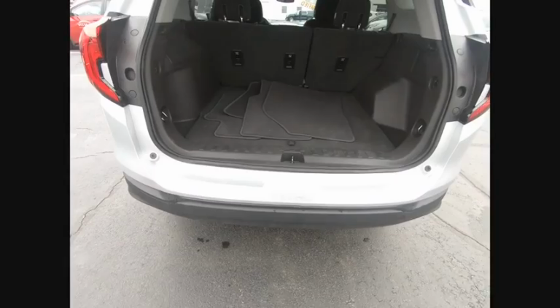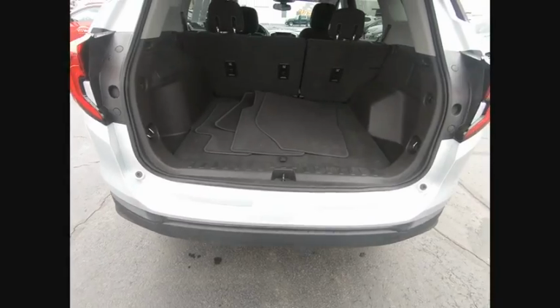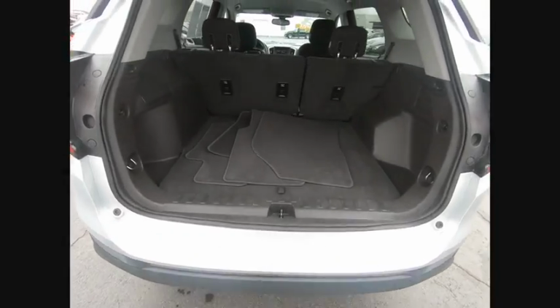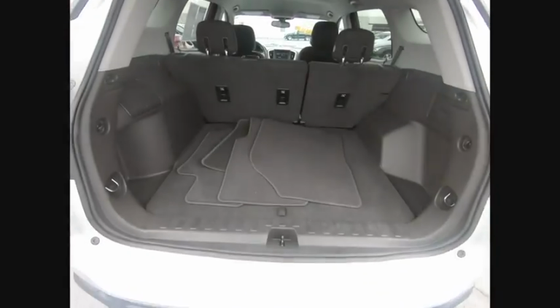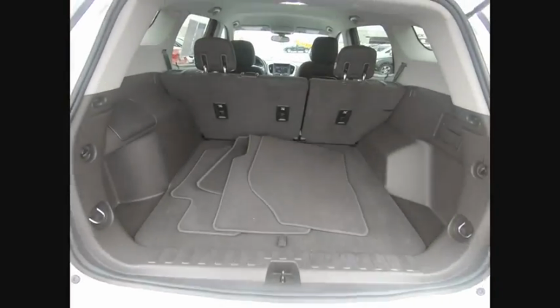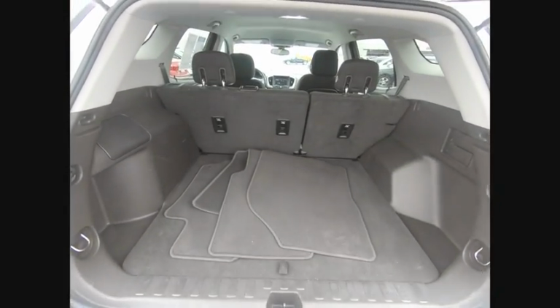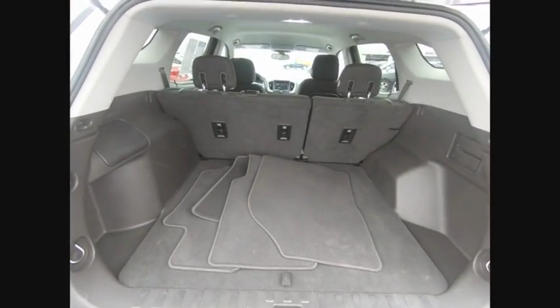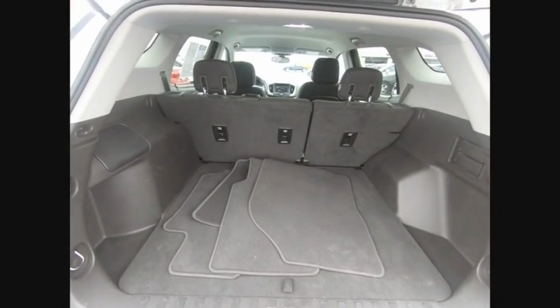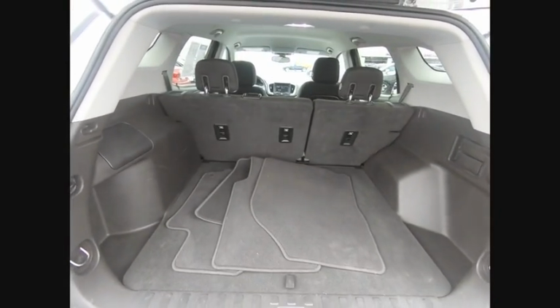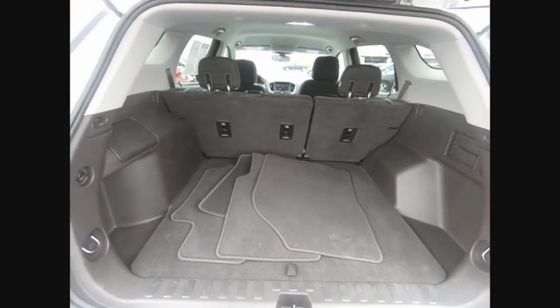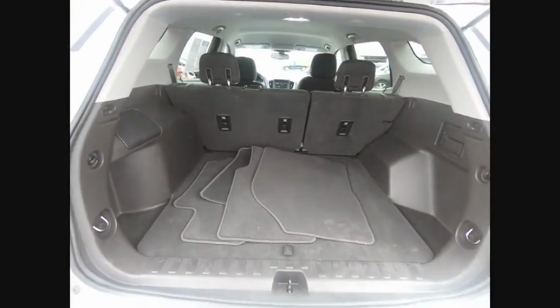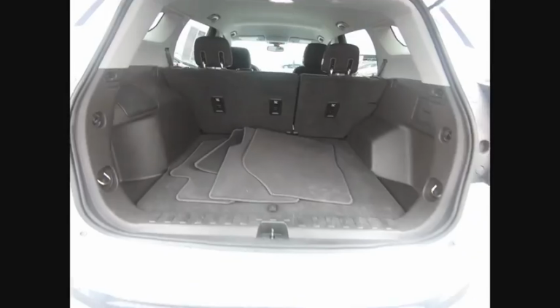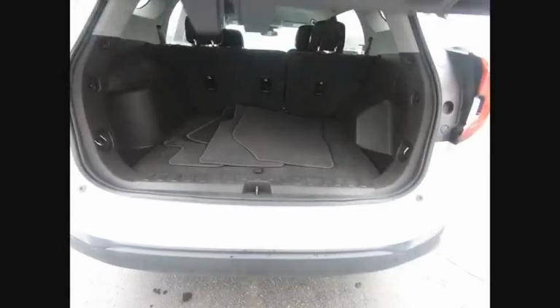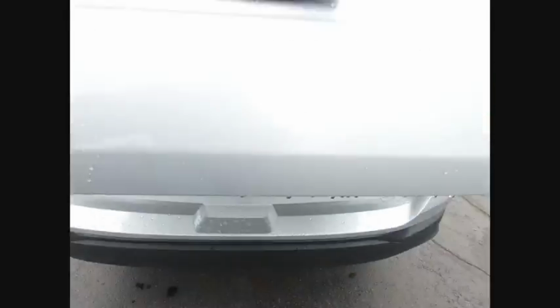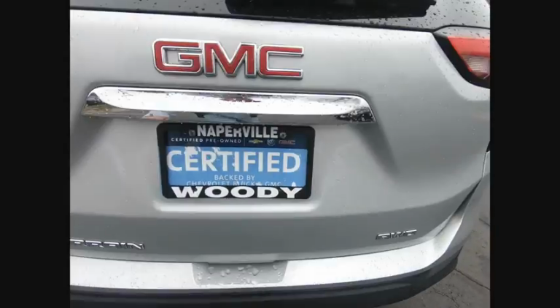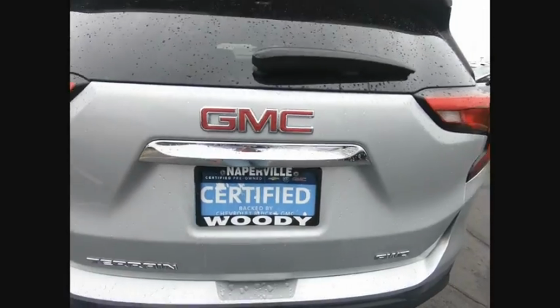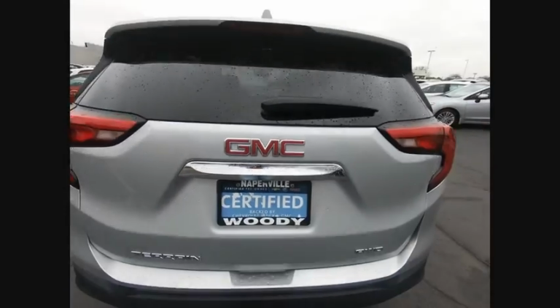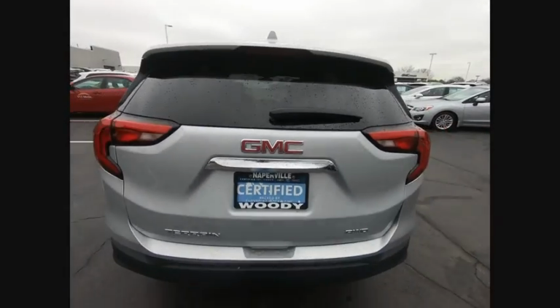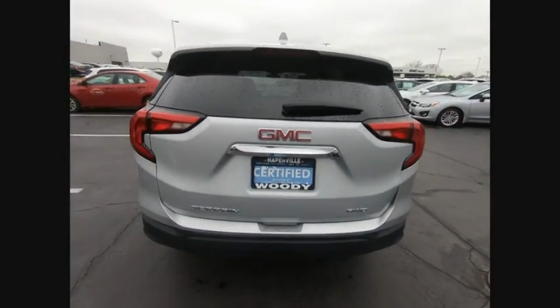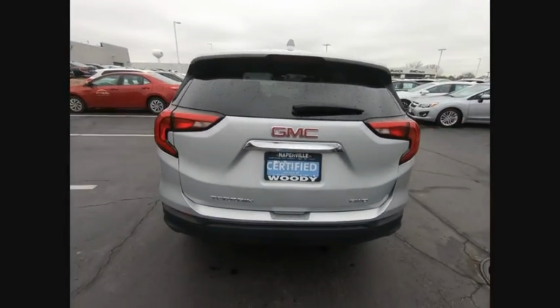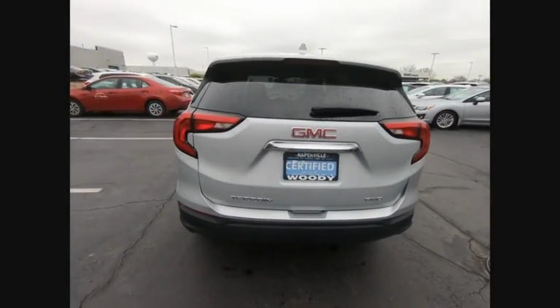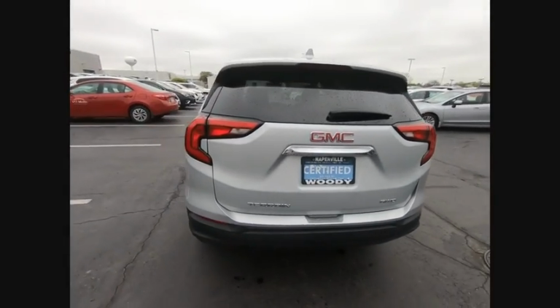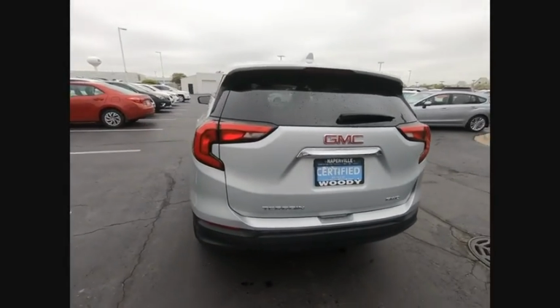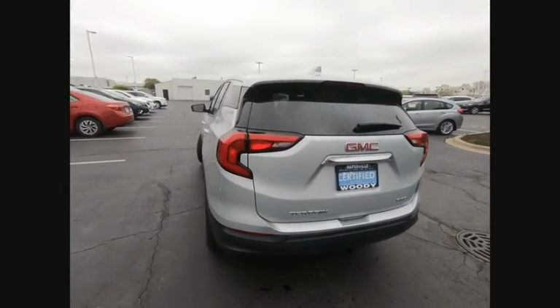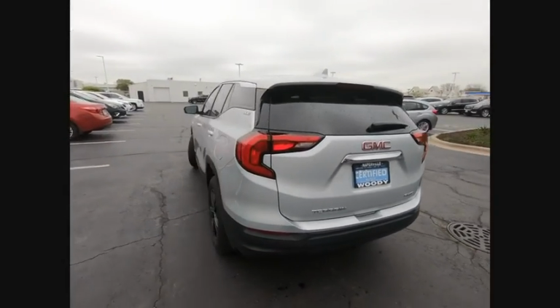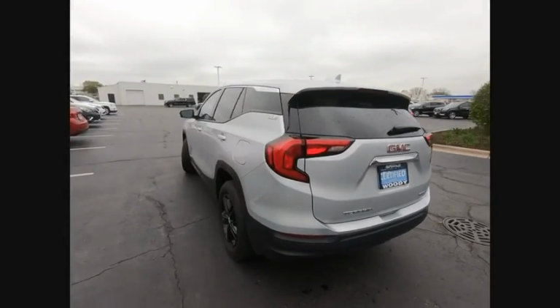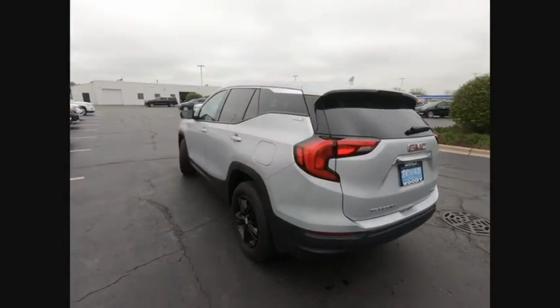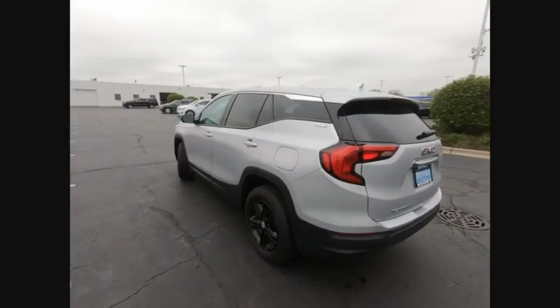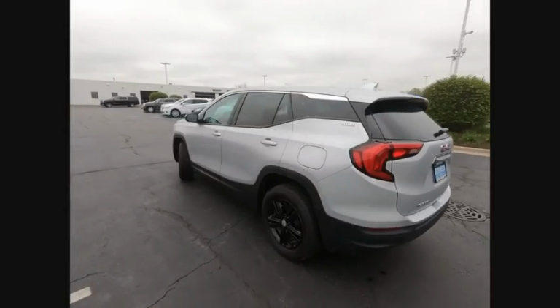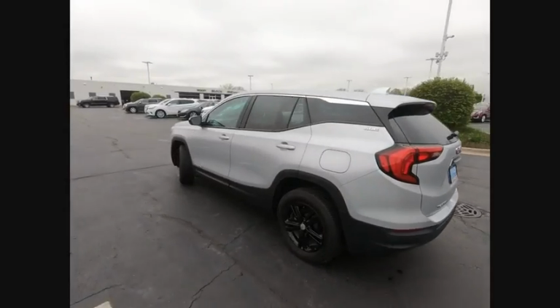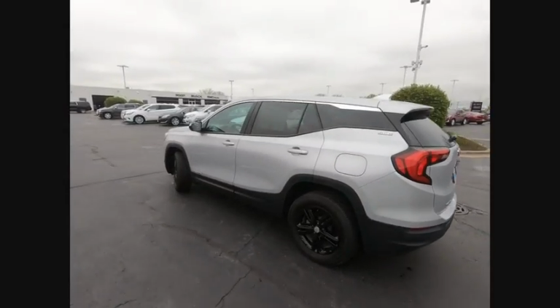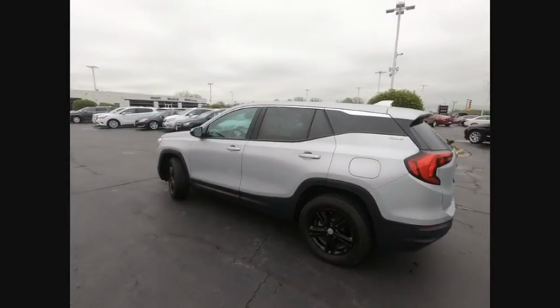An EPA estimated 32 highway MPG is not bad either, and is priced below $25,000. This vehicle has less than 20,000 miles.